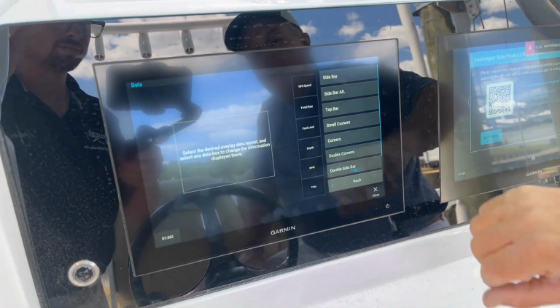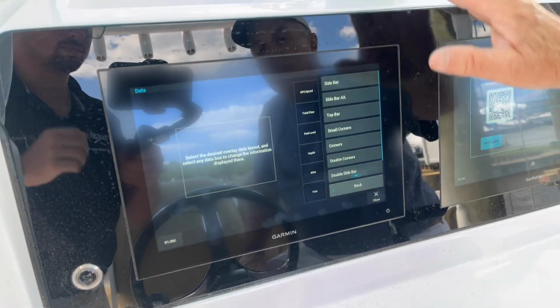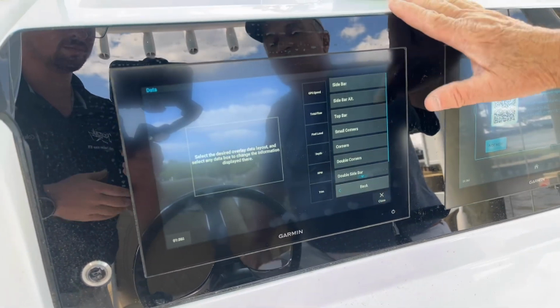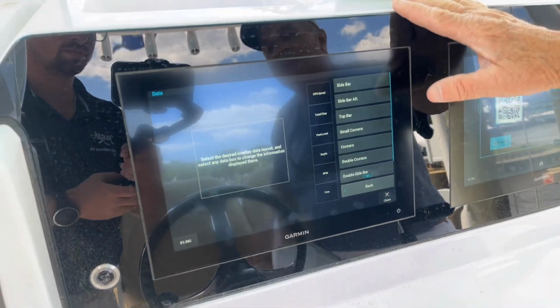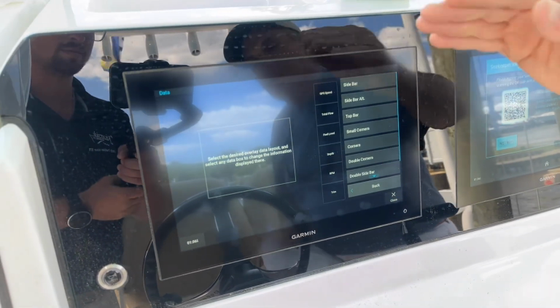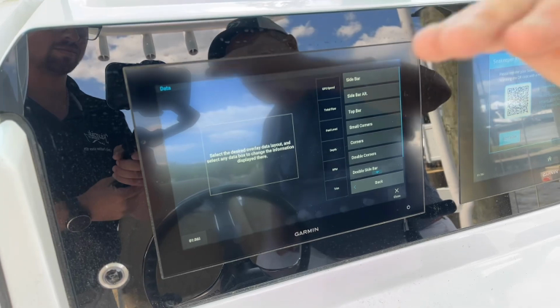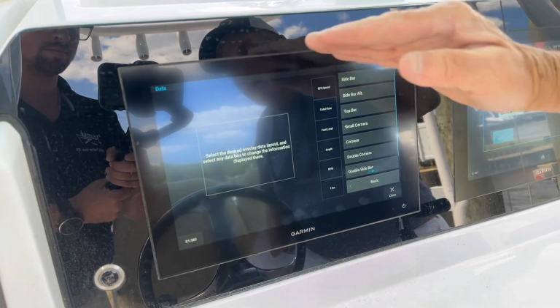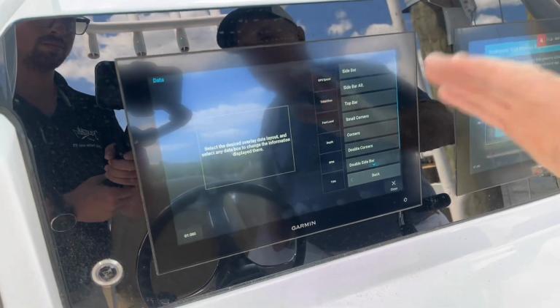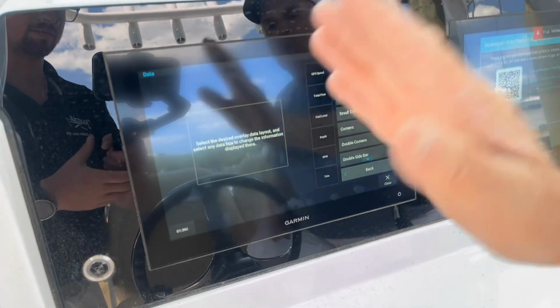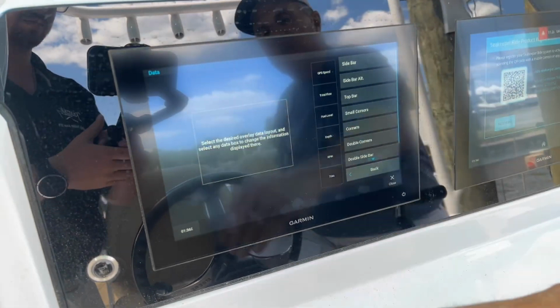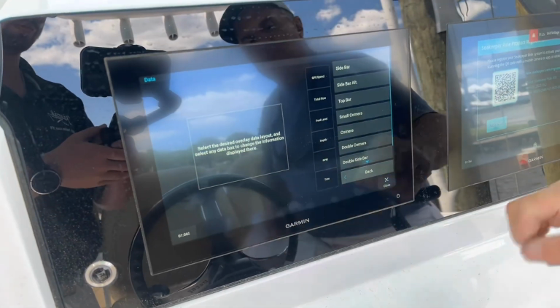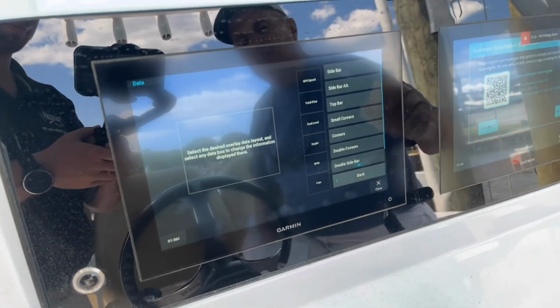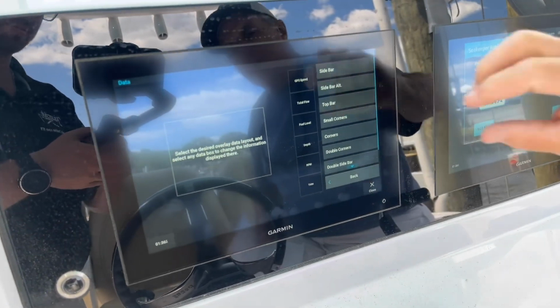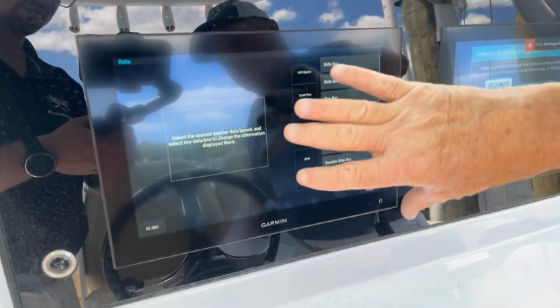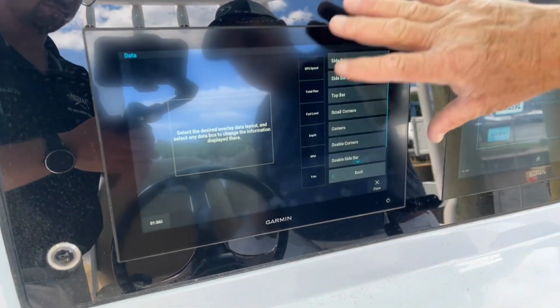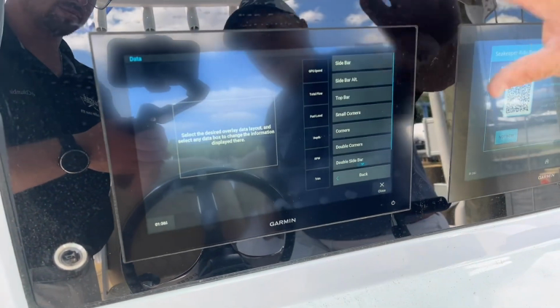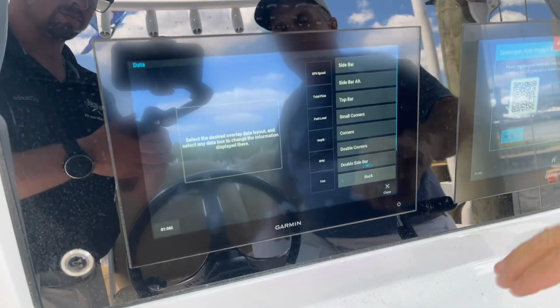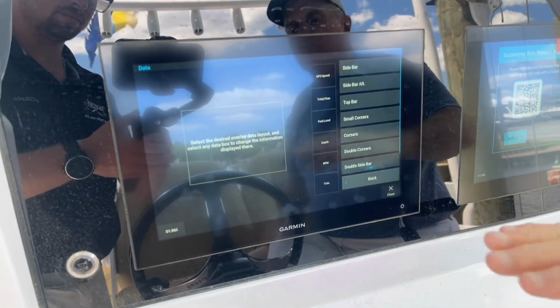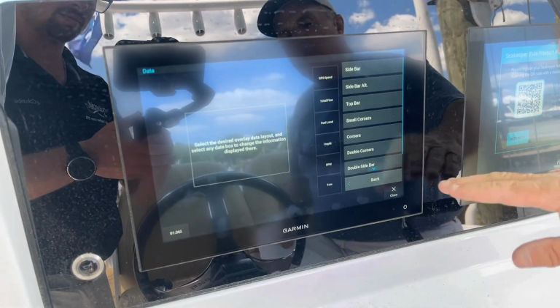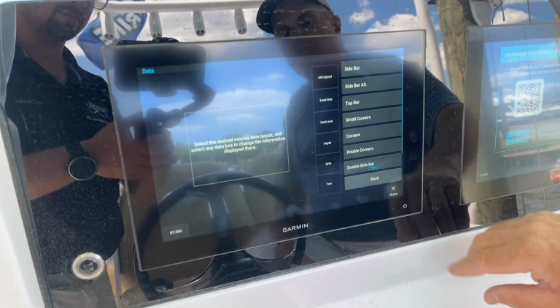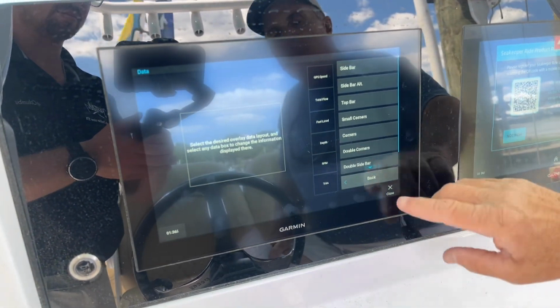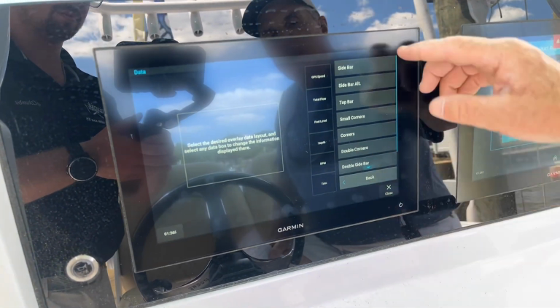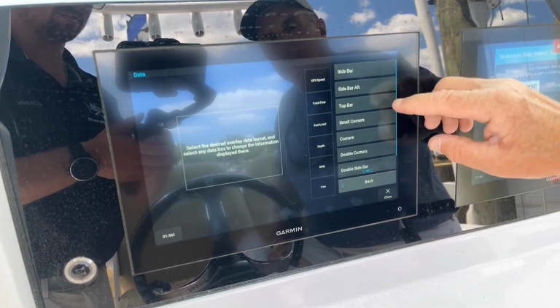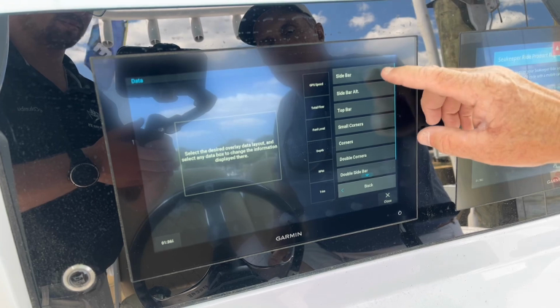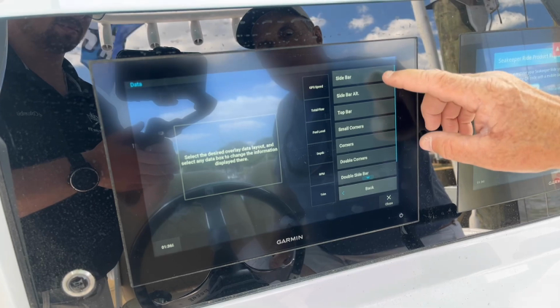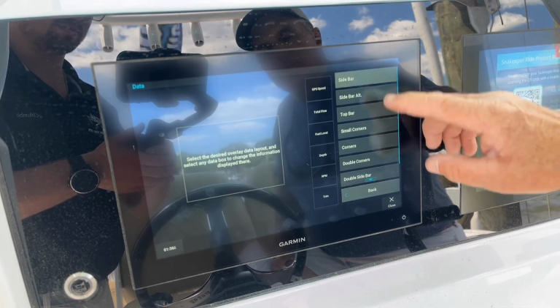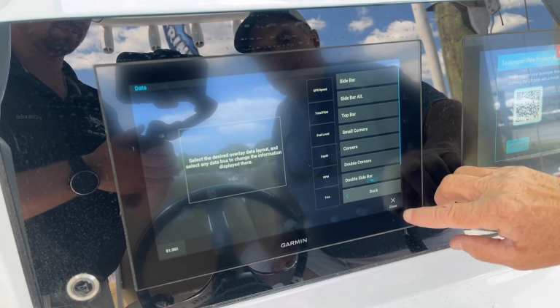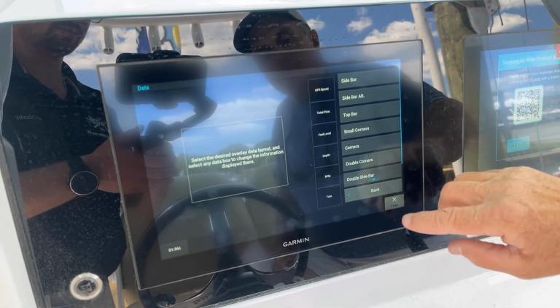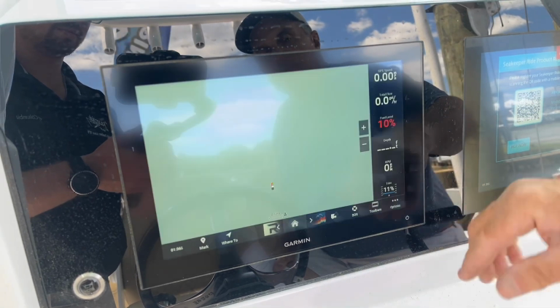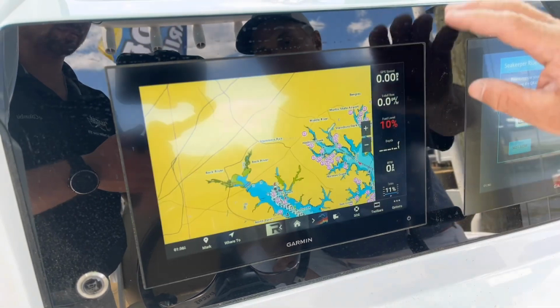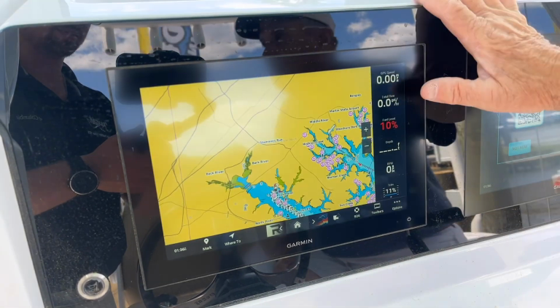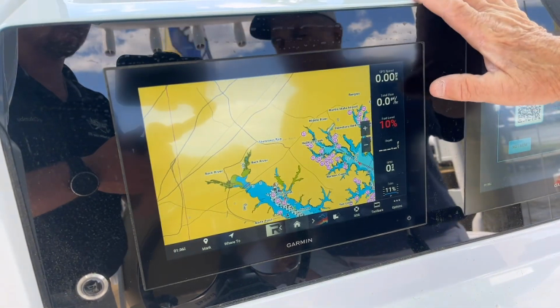You can put the data on the top screen, the other side screen, get double sidebars, or put them on the bottom. I like it on the sidebar, so that's where they're going to be for now.